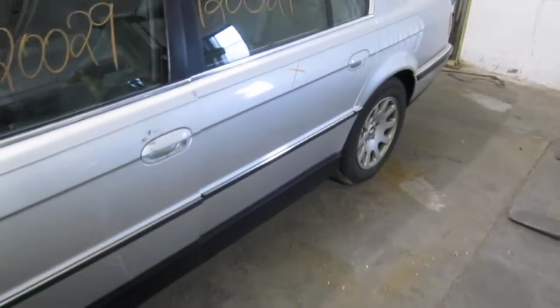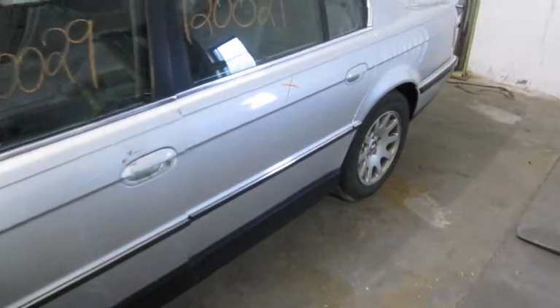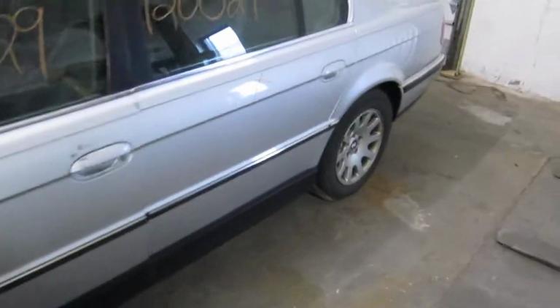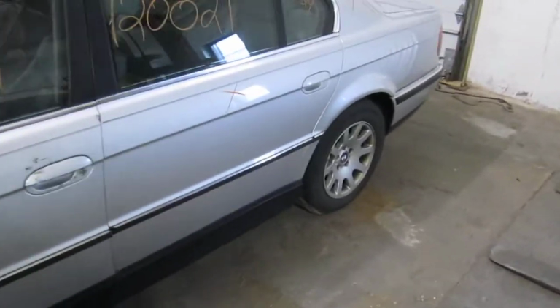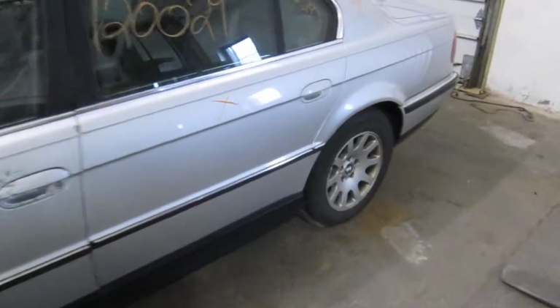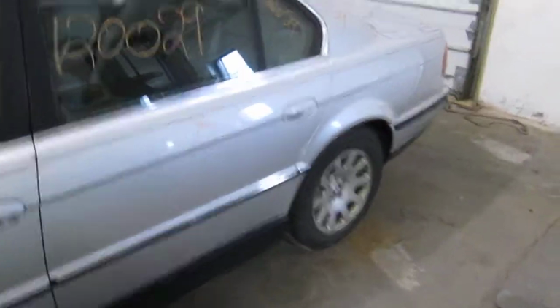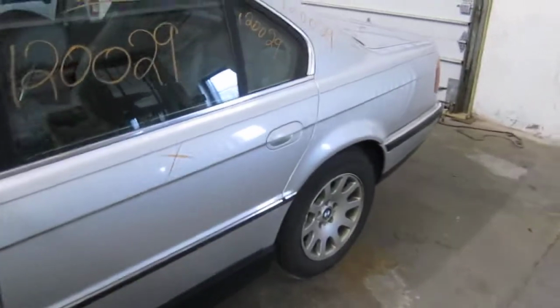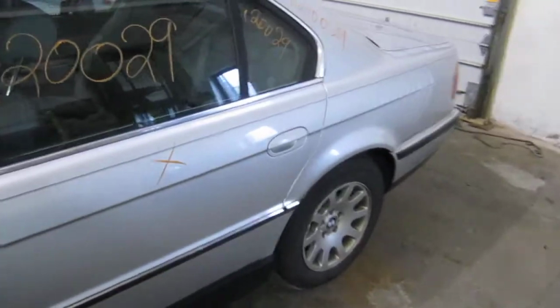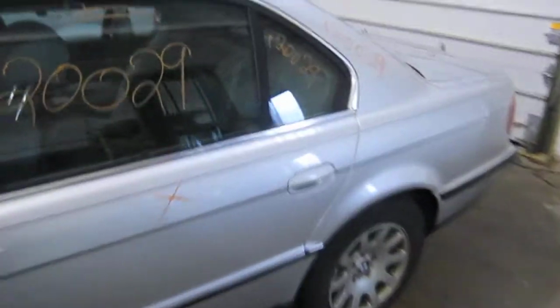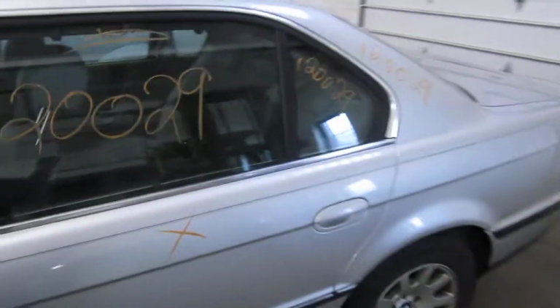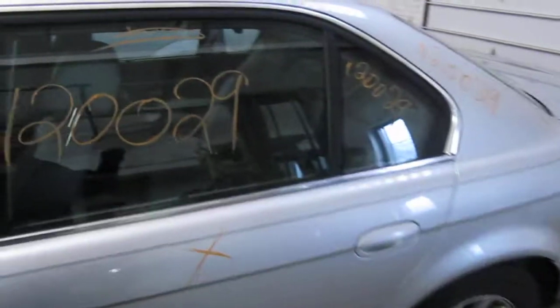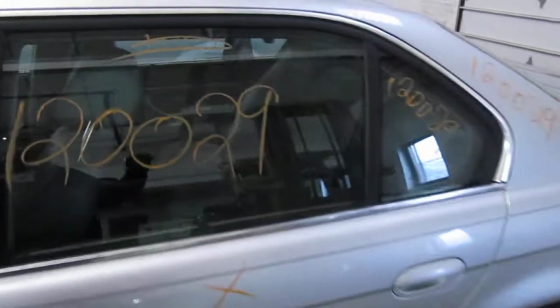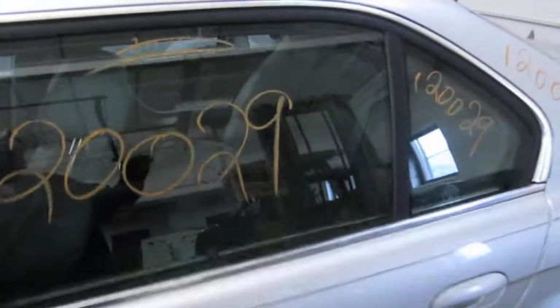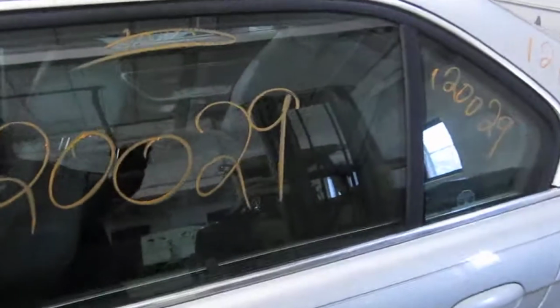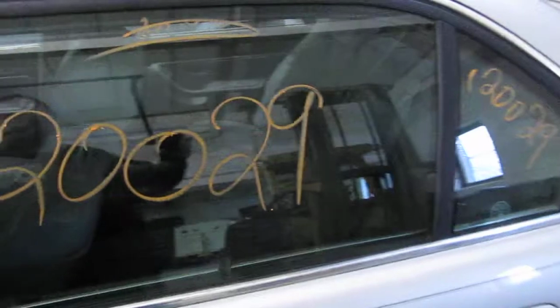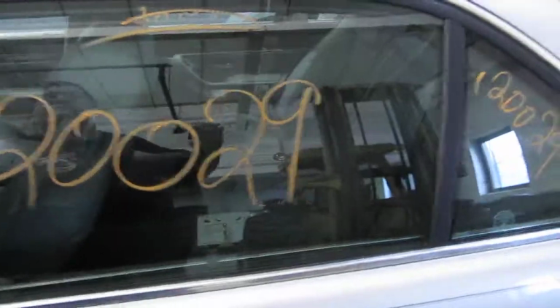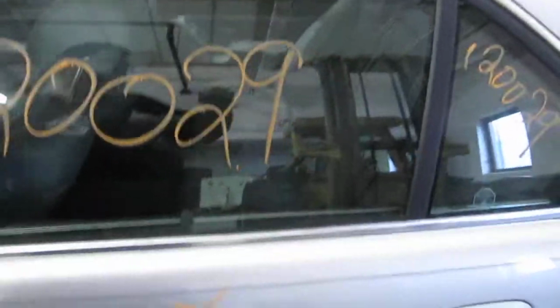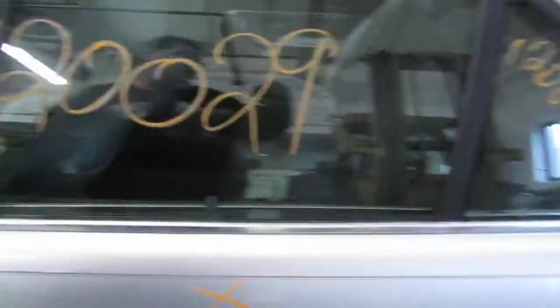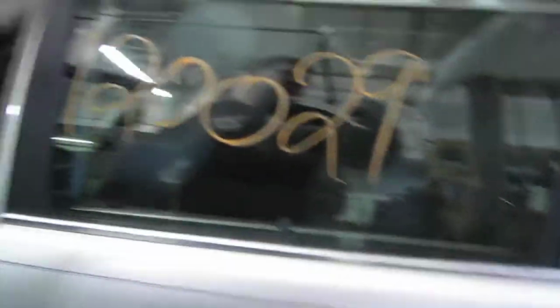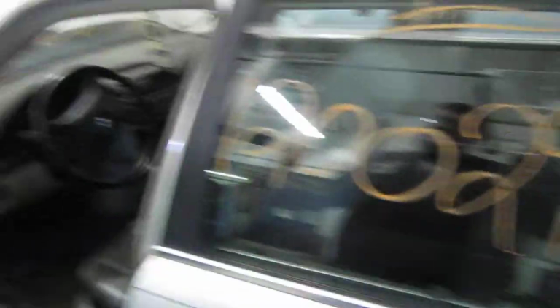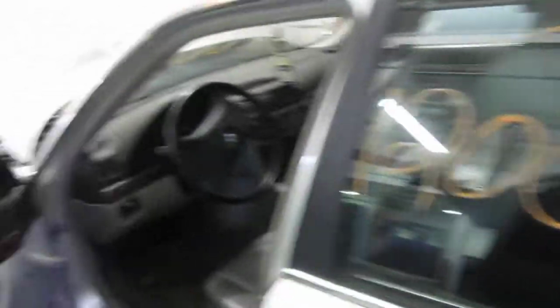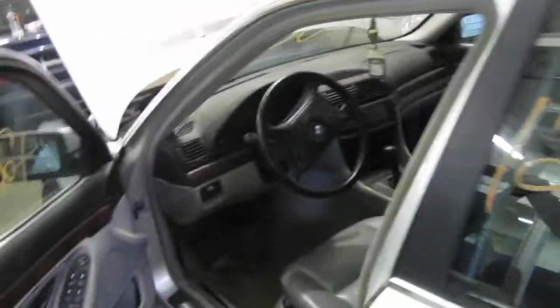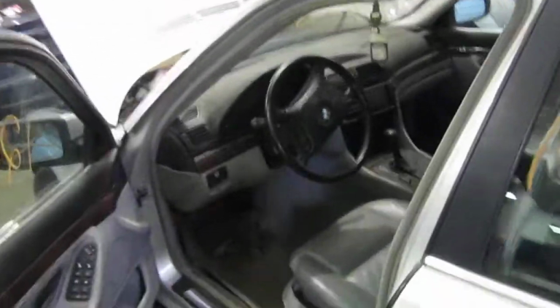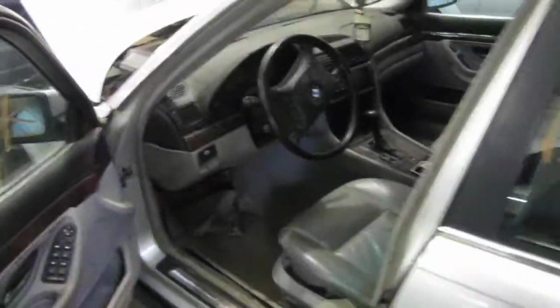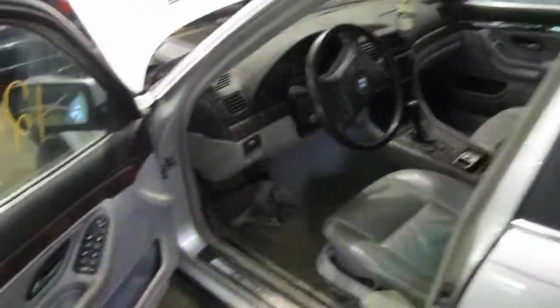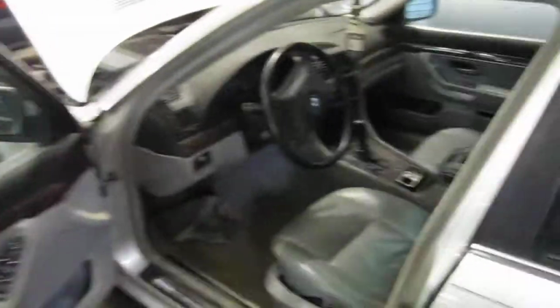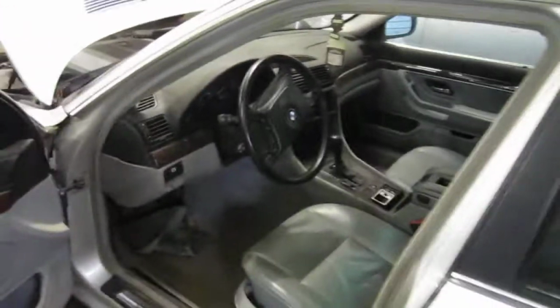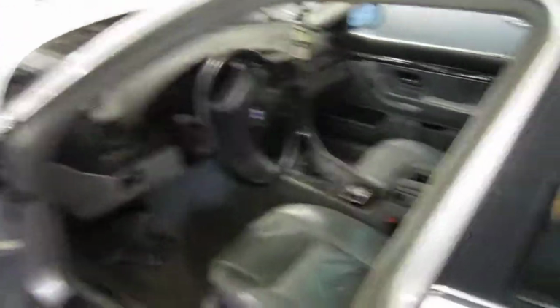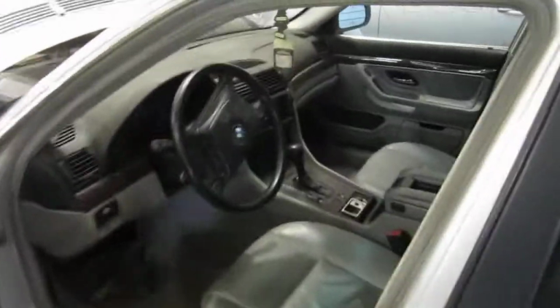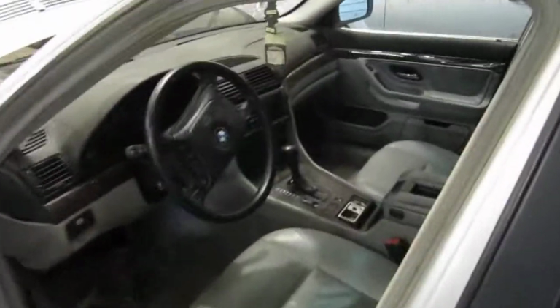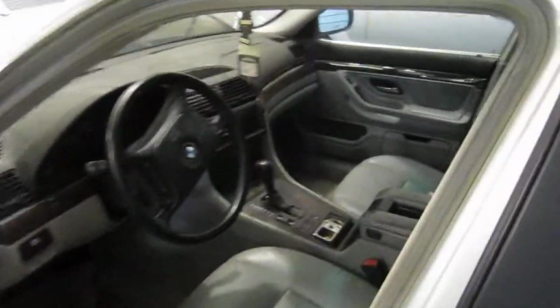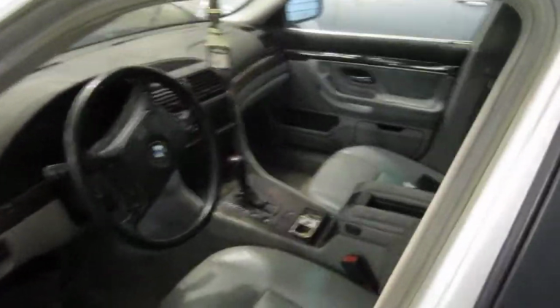The production date of this vehicle is June of 1999. The vehicle does currently have 159,000 miles.